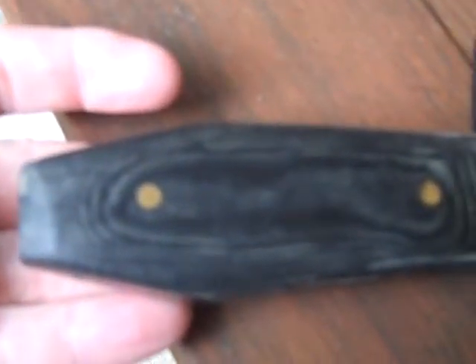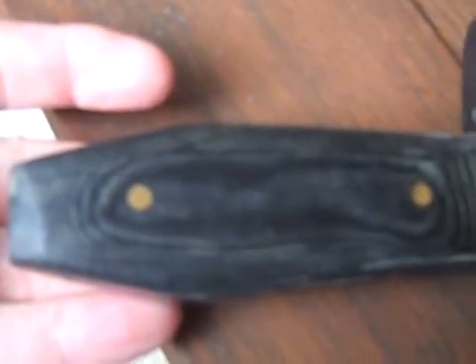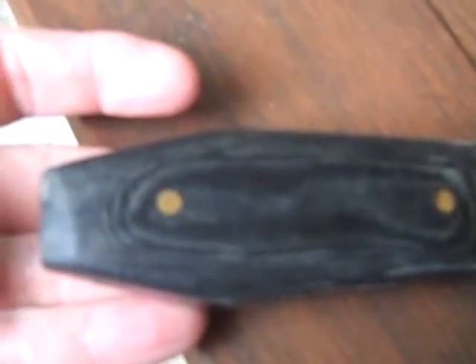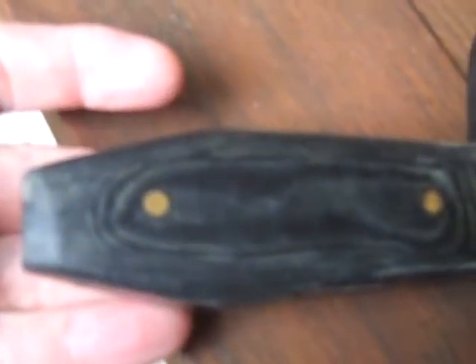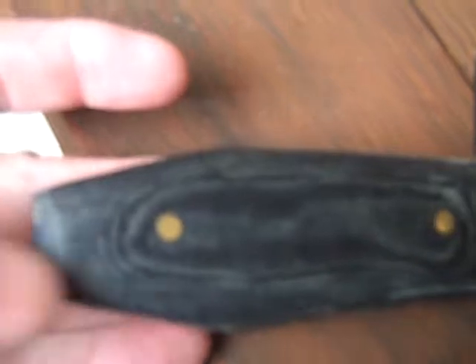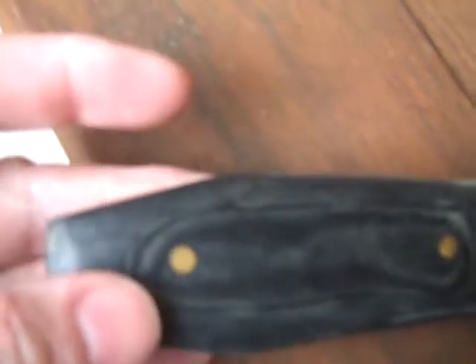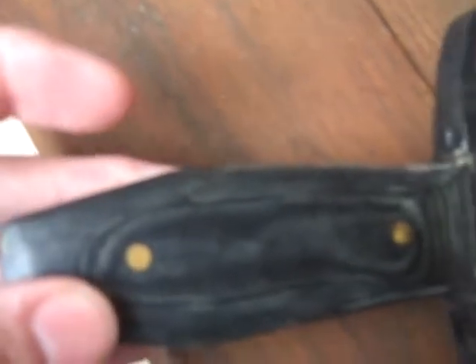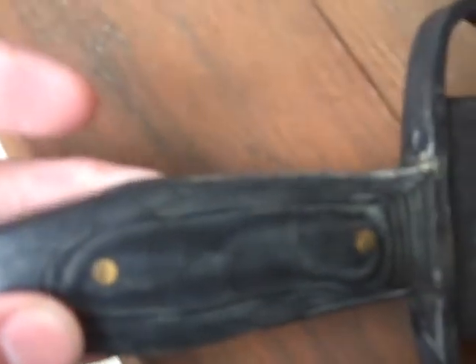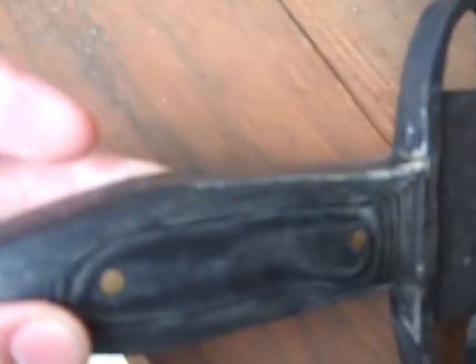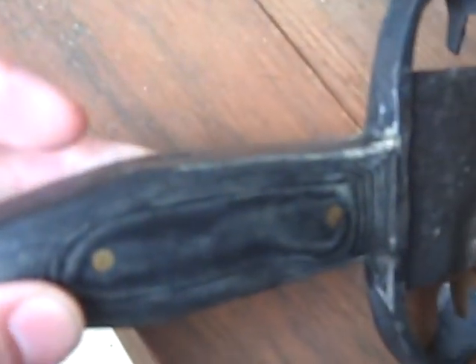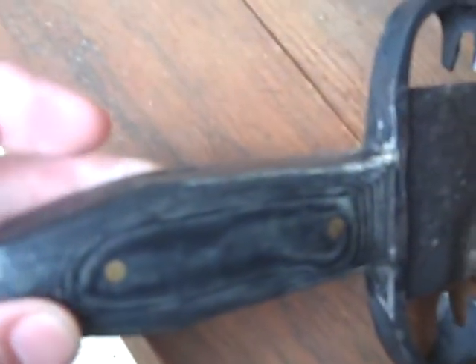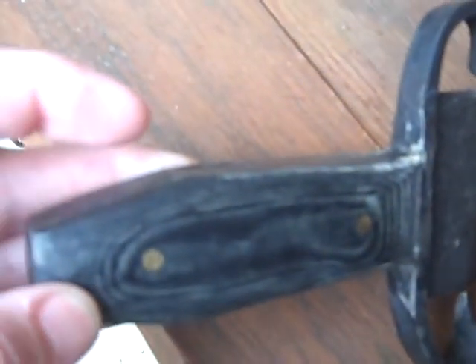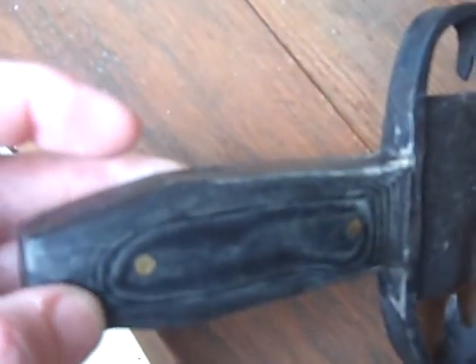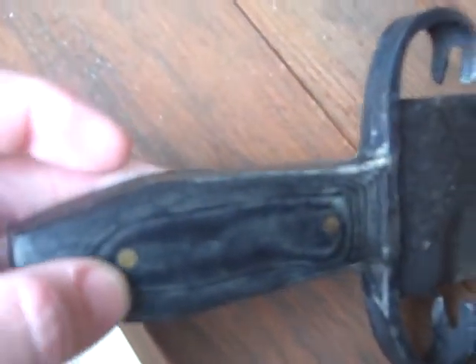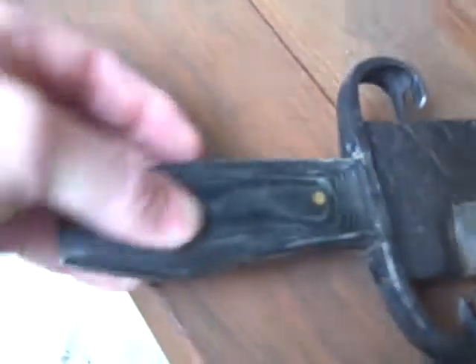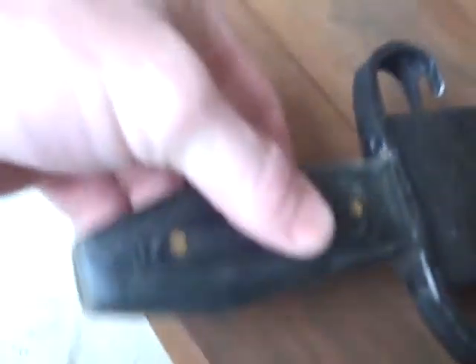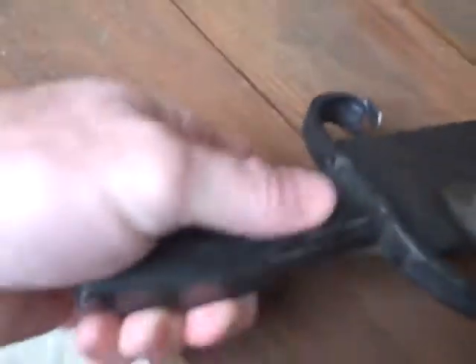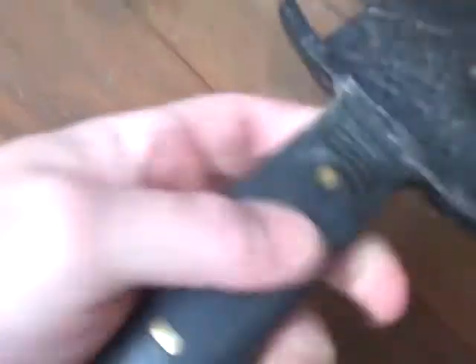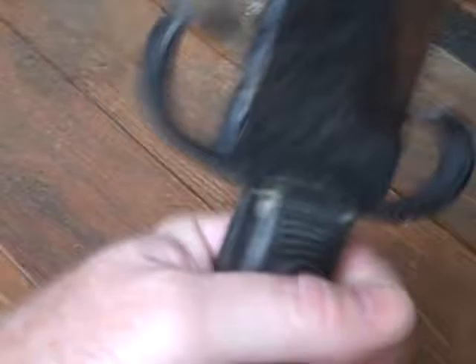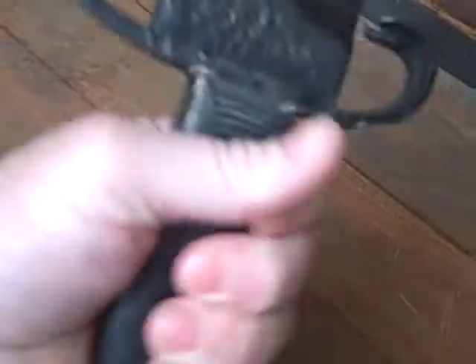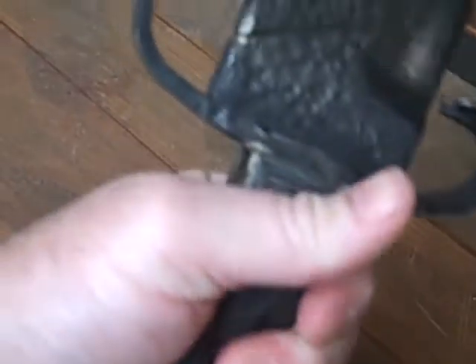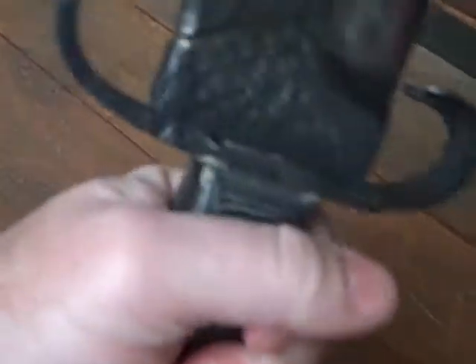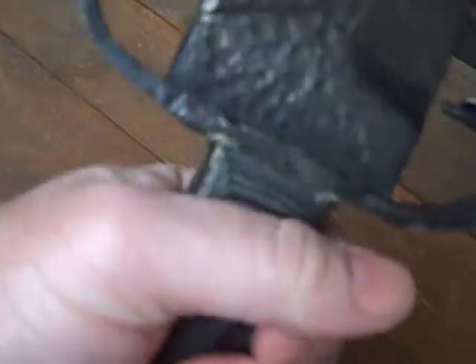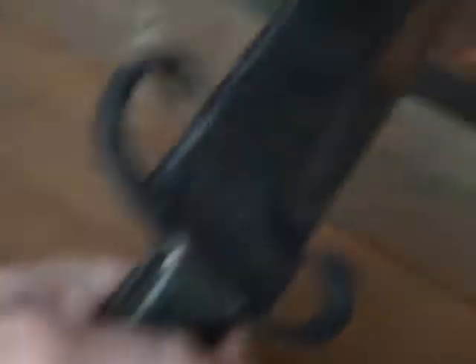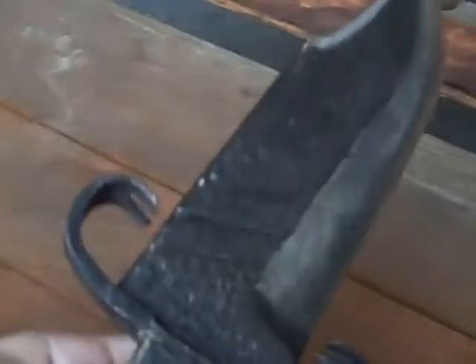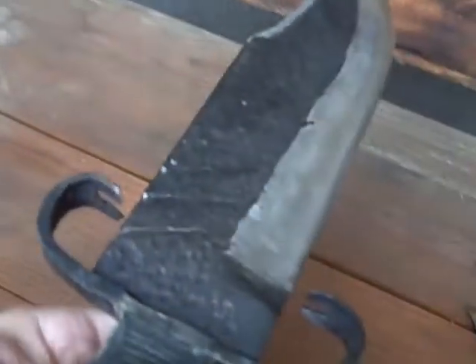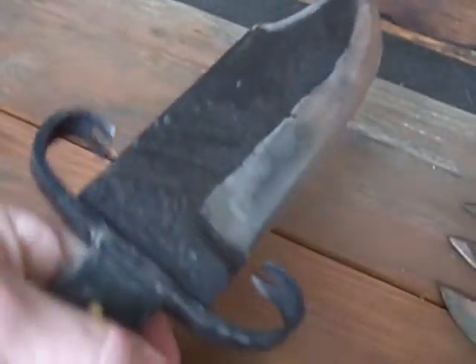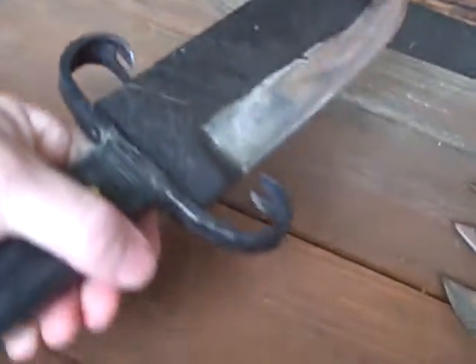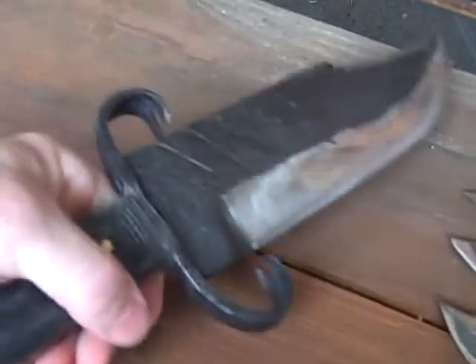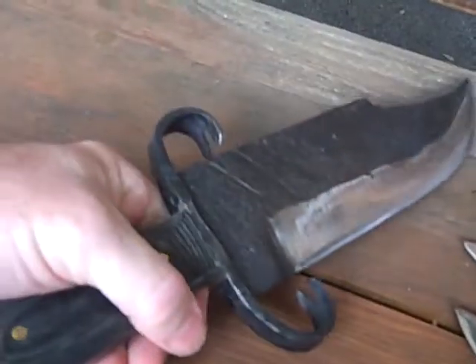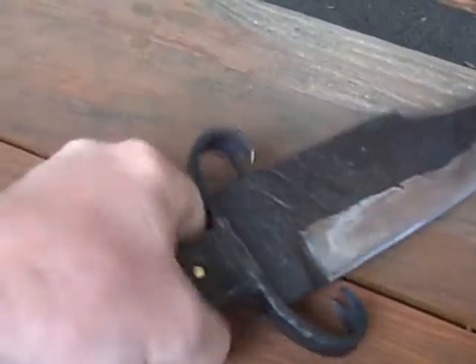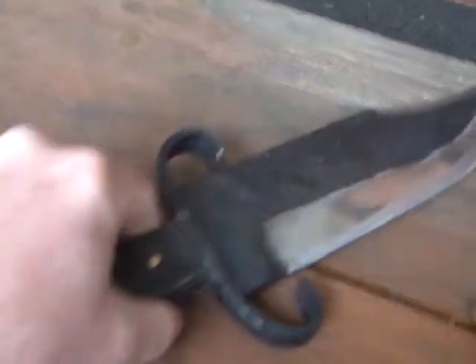And then I've got the linen micarta scales on that. I love how that turns out — they polished out pretty good, got a good grip on them. This one goes to Danny.